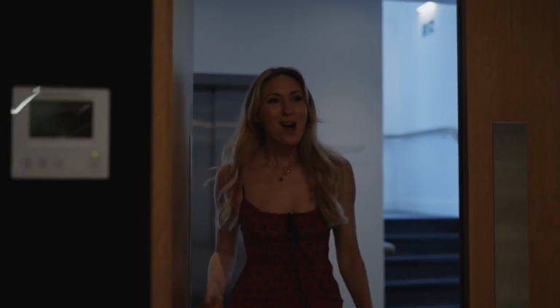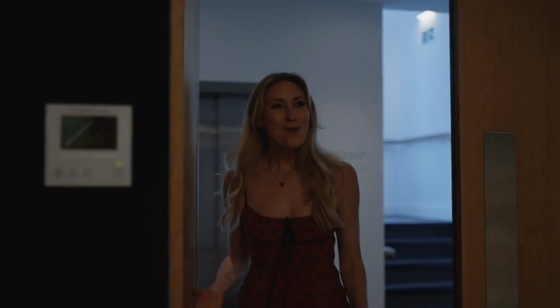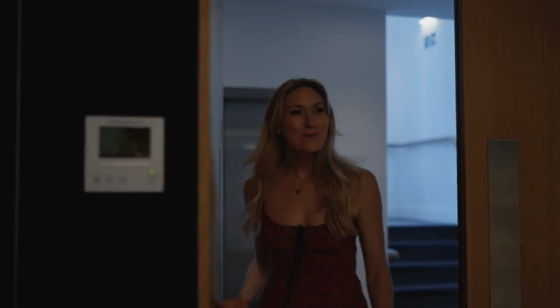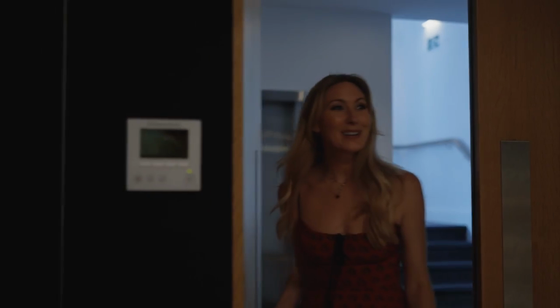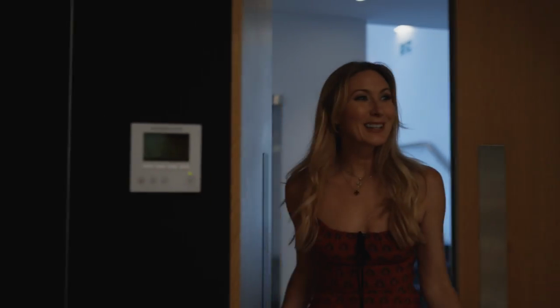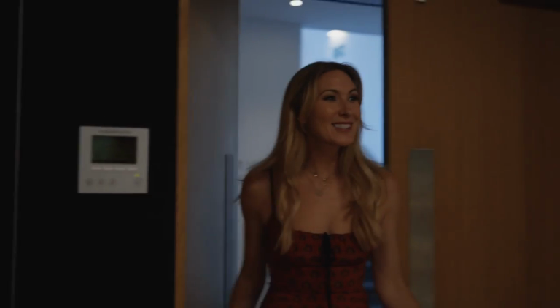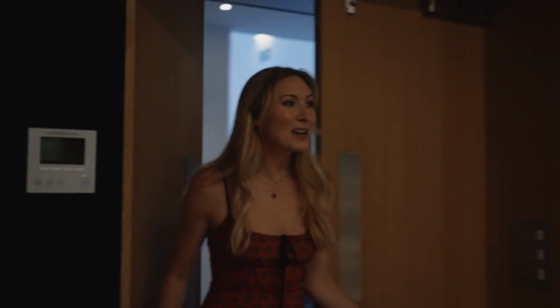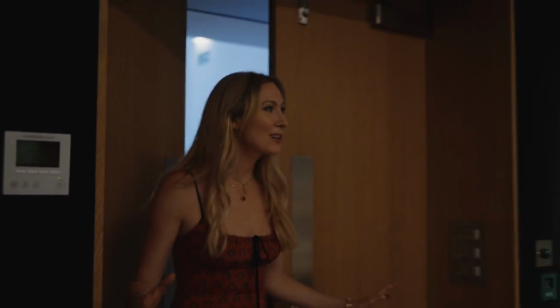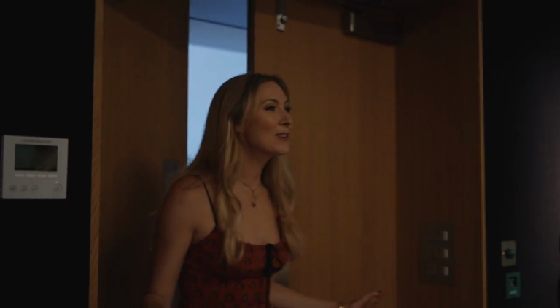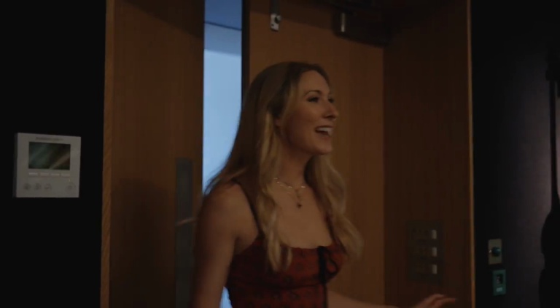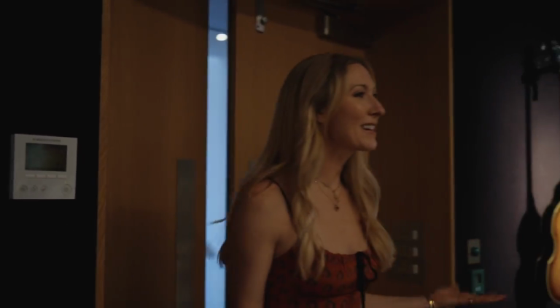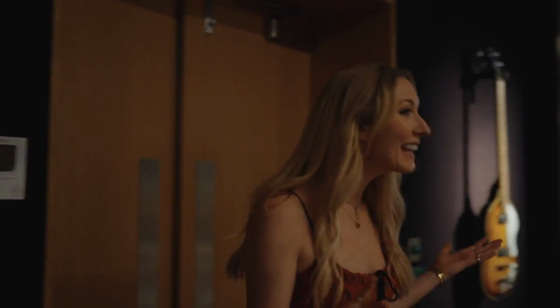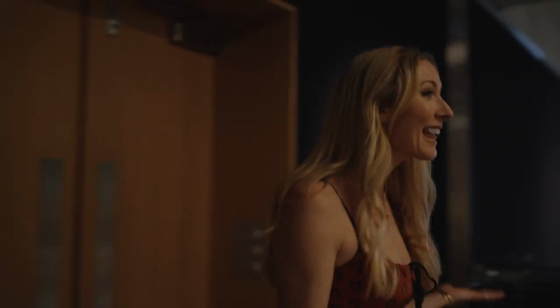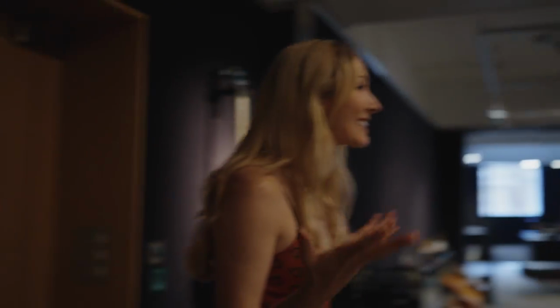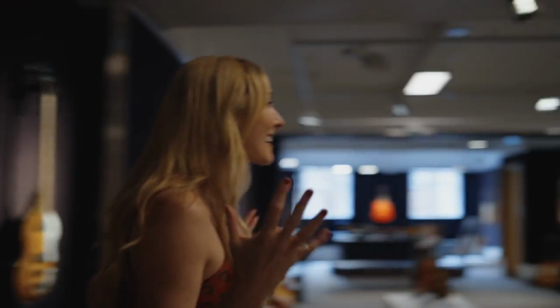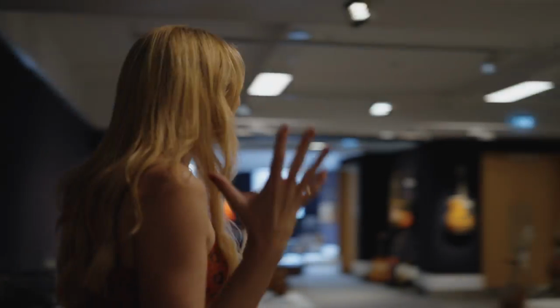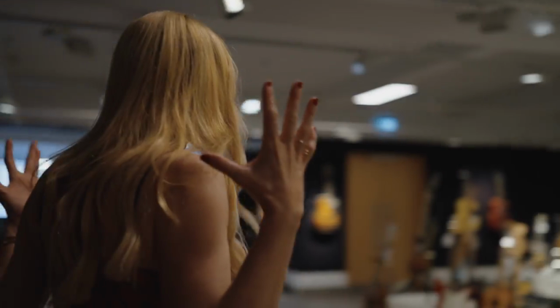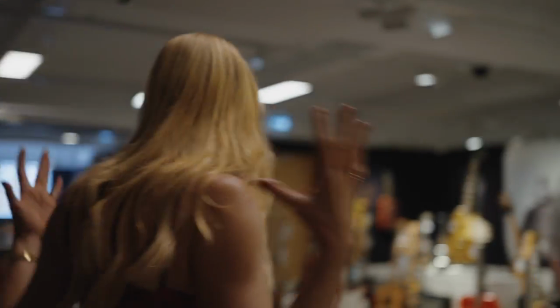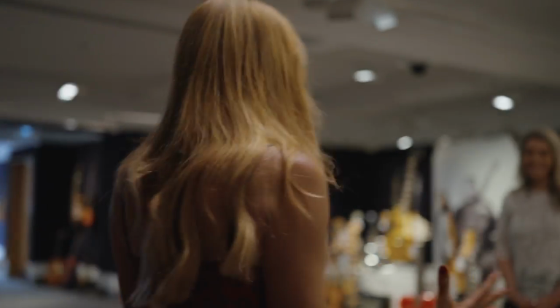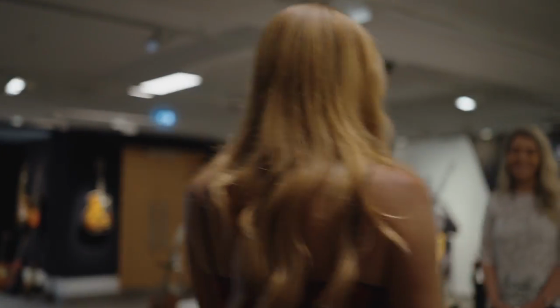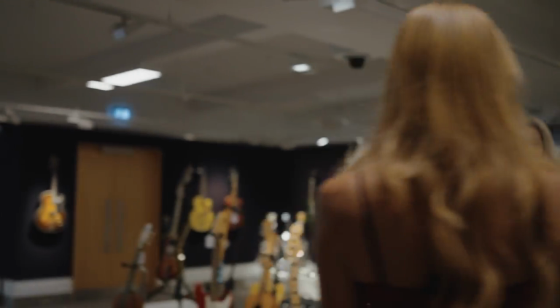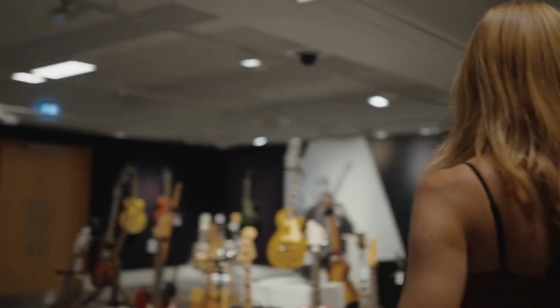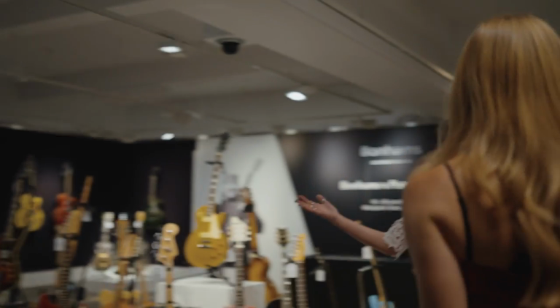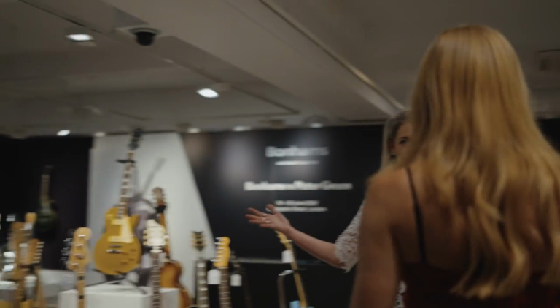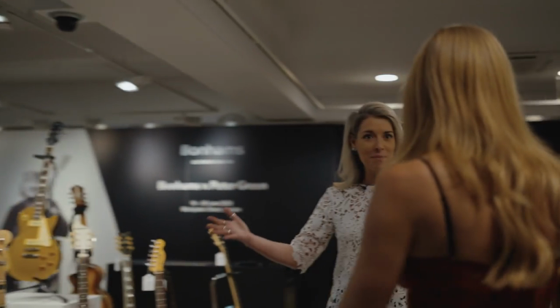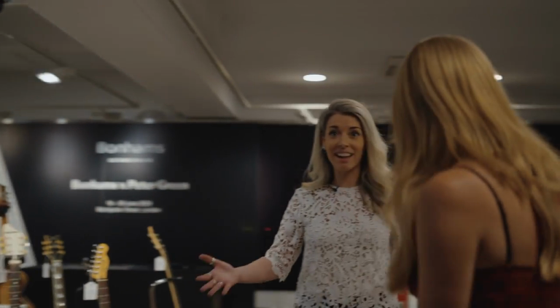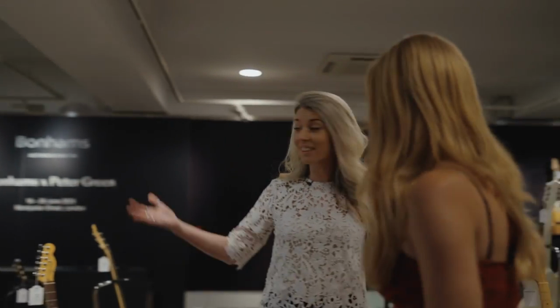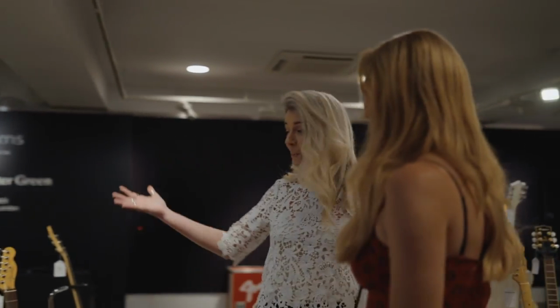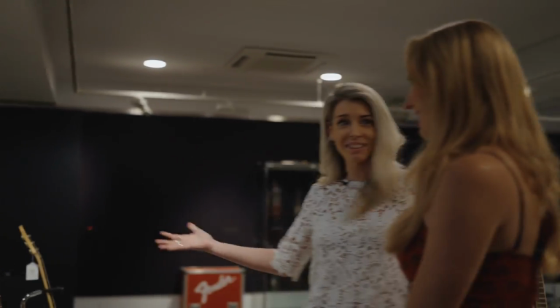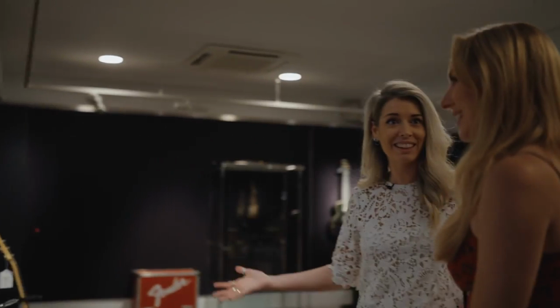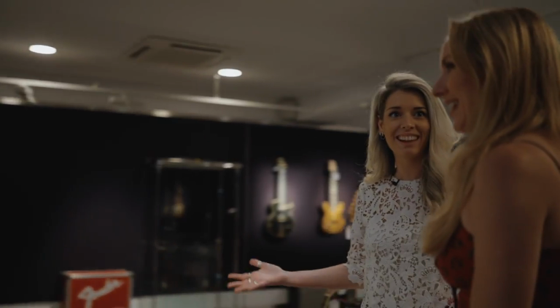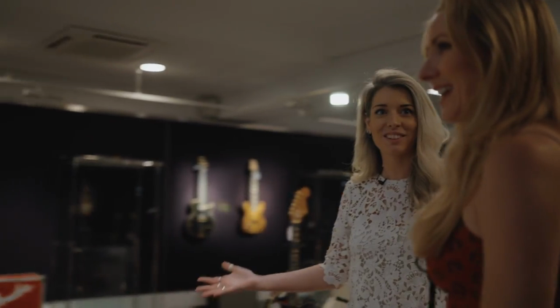Oh my goodness, I feel like I've died and gone to heaven! Claire, this is insane! Thank you, welcome to Bonhams and the Peter Green collection.